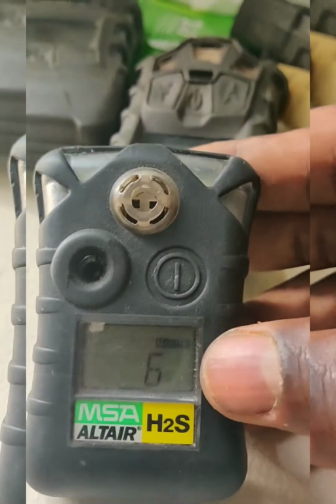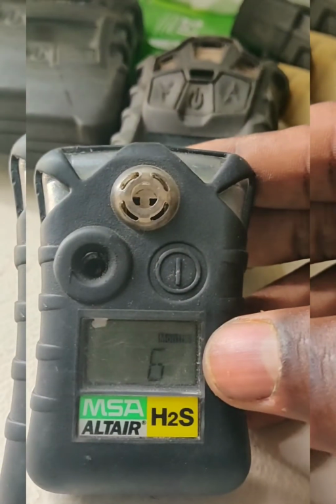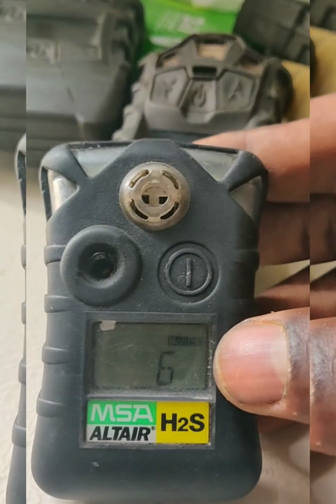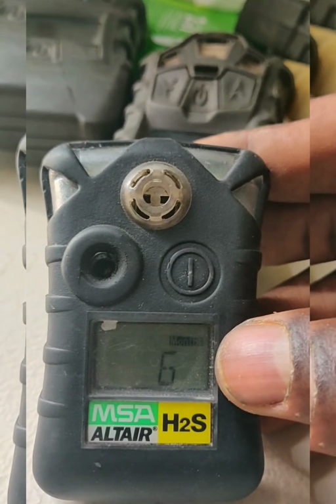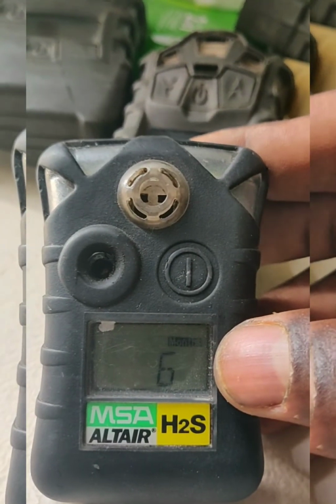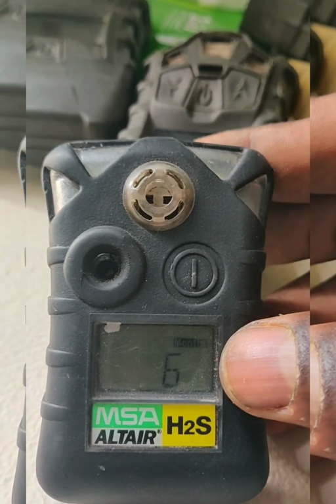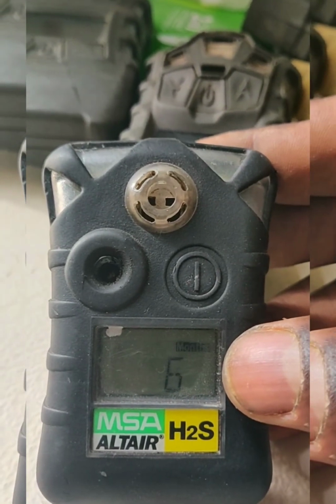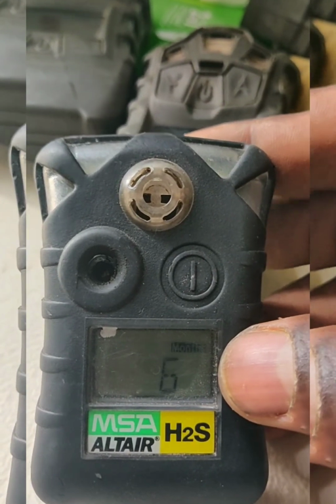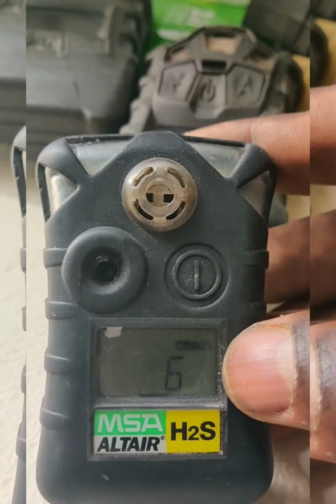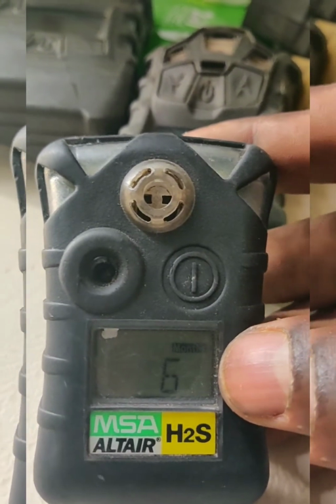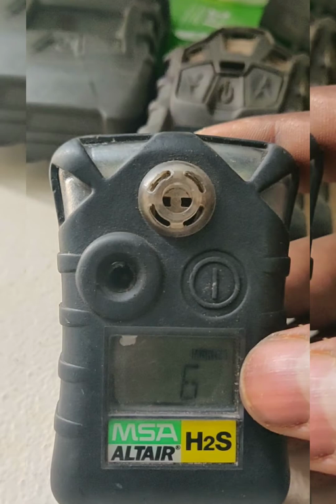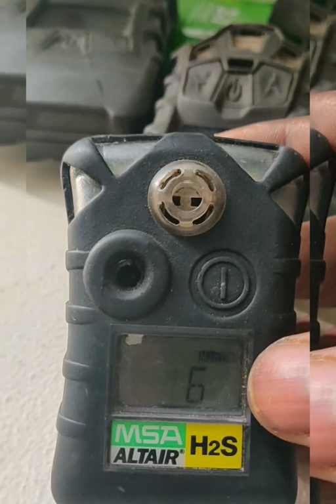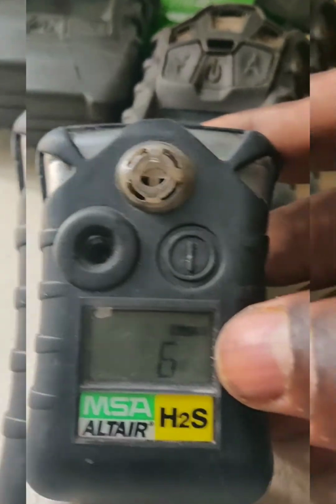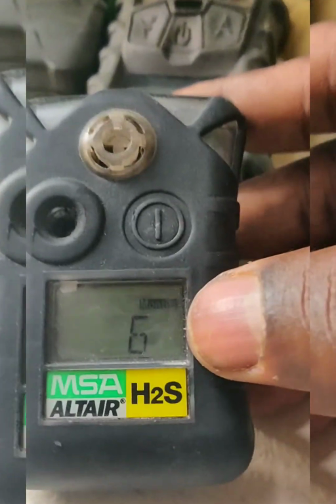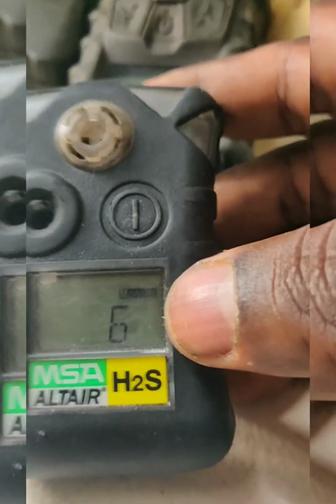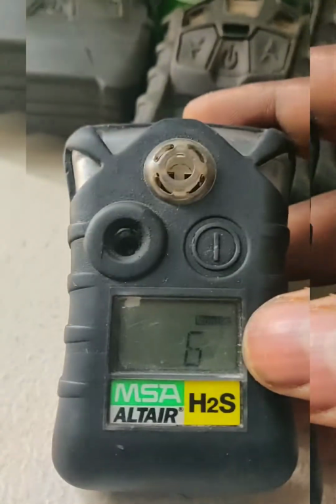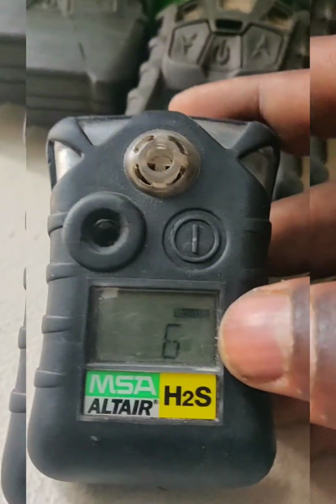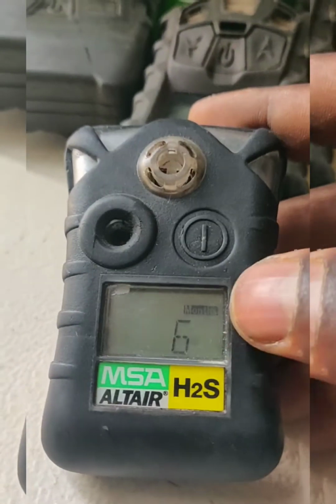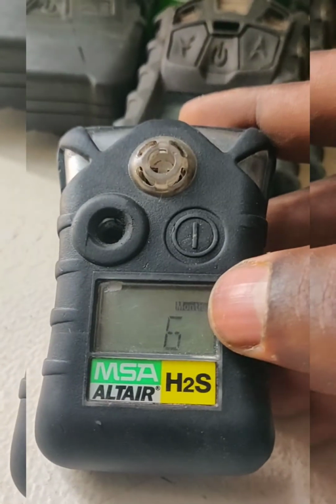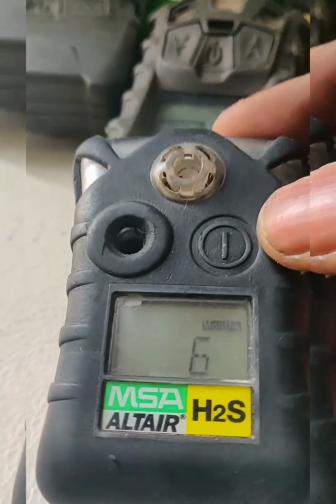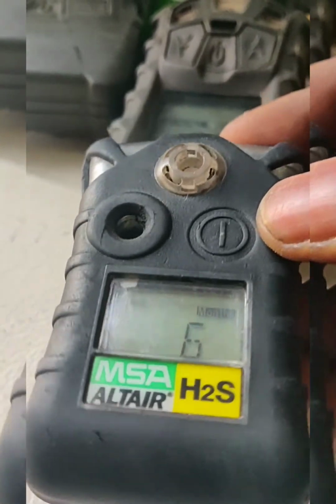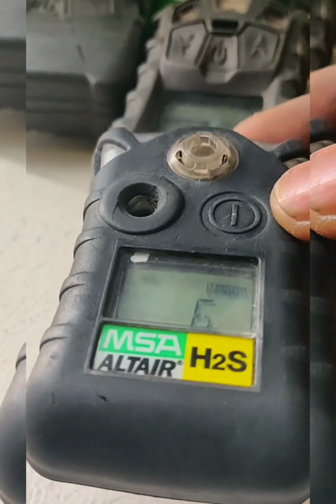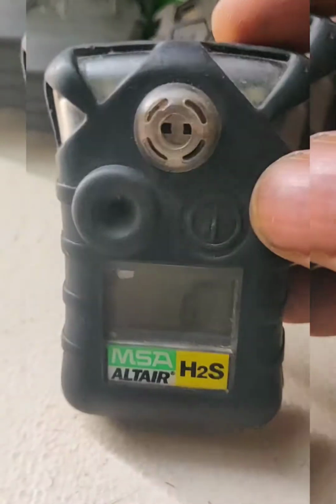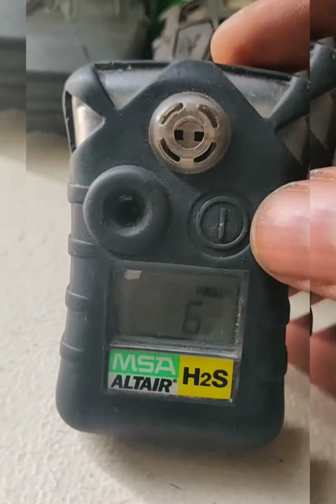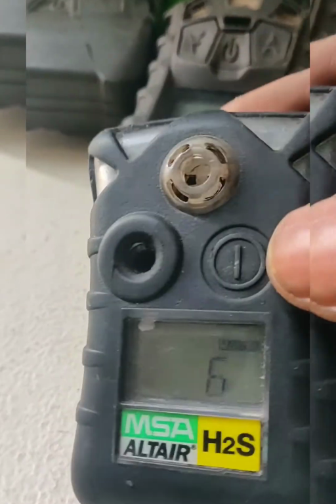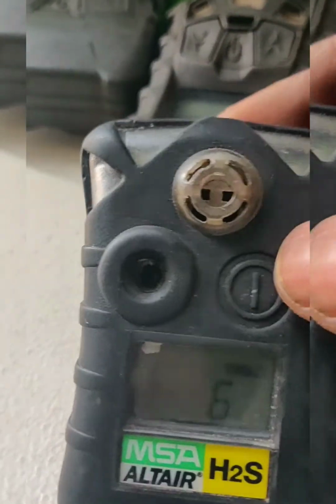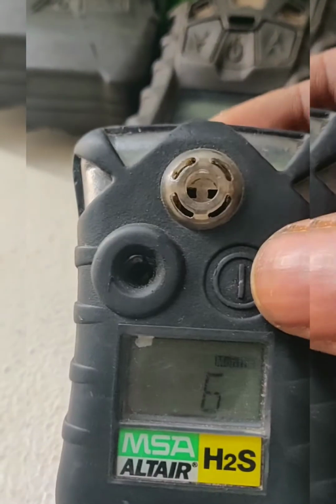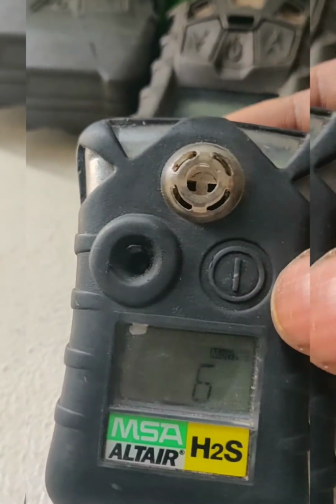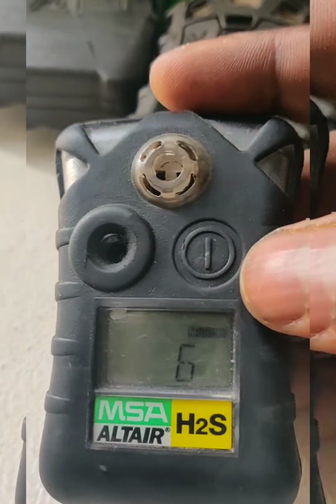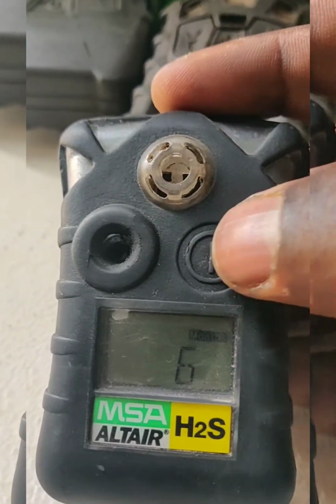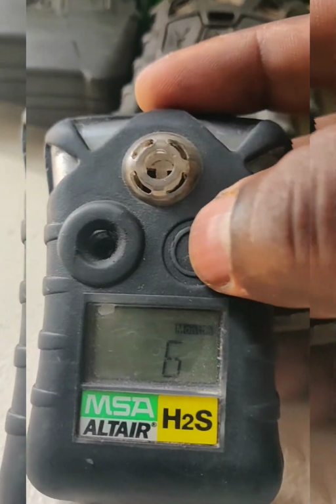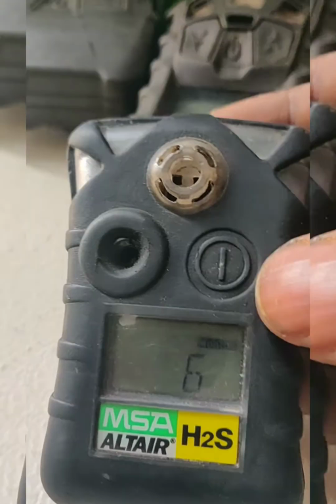Here we are going to see how to calibrate the MSA Altair H2S single gas detector. This is the single gas detector — it is showing how many months are remaining for the calibration. The MSA Altair H2S is pro-safe for calibration.